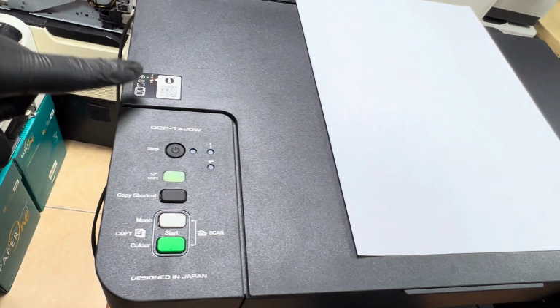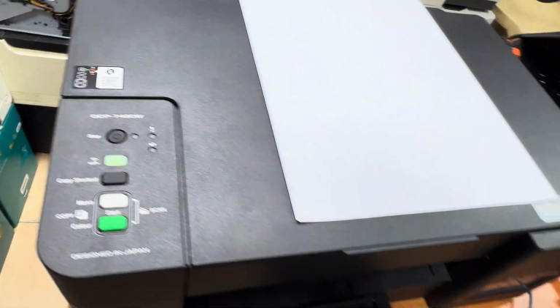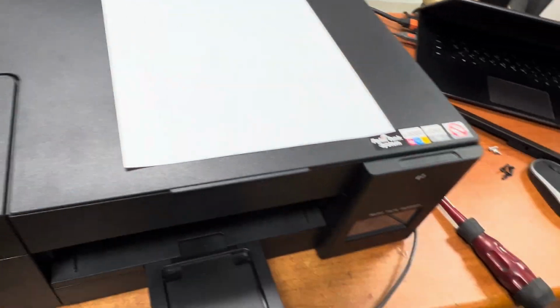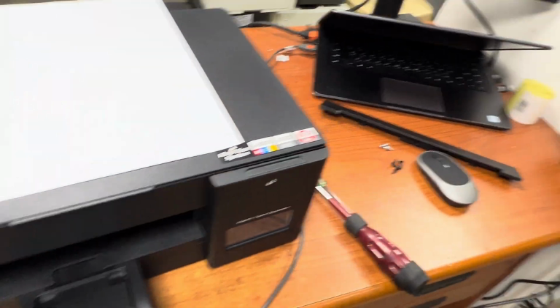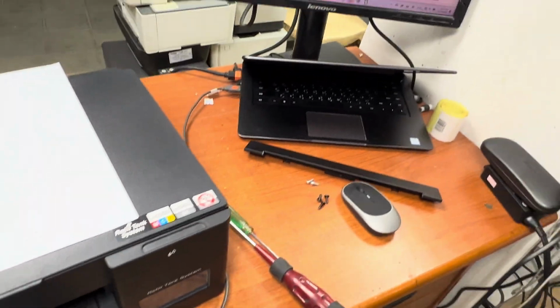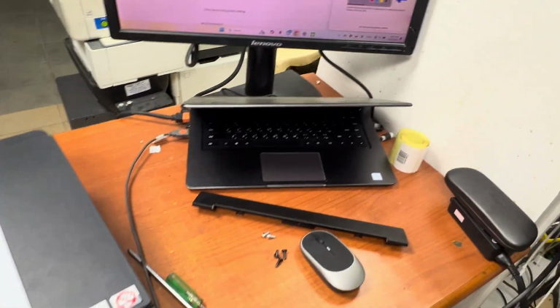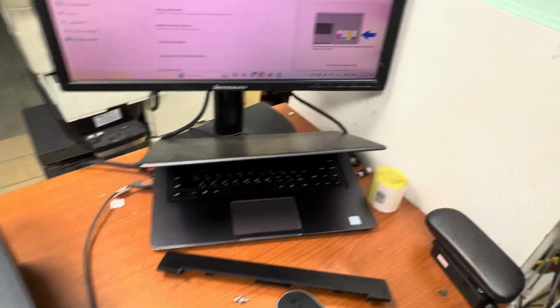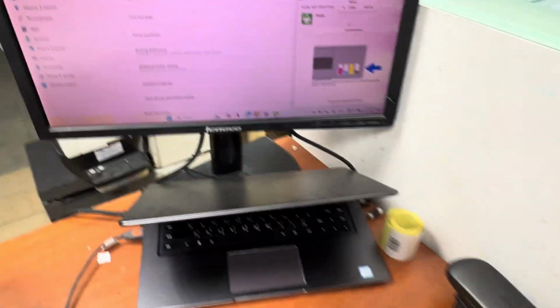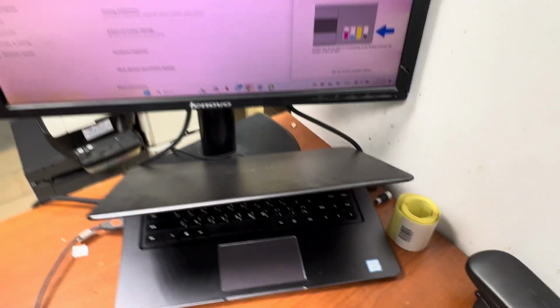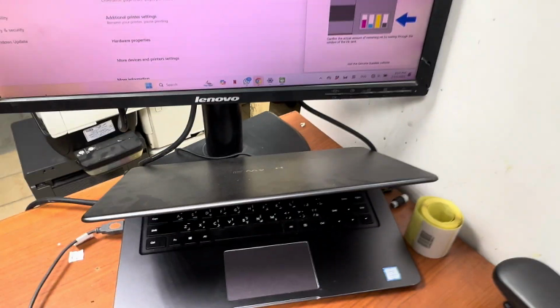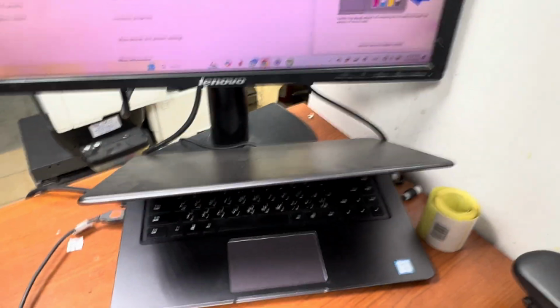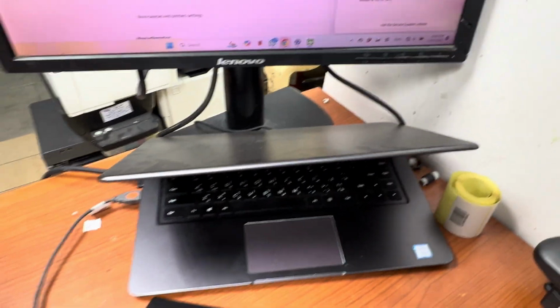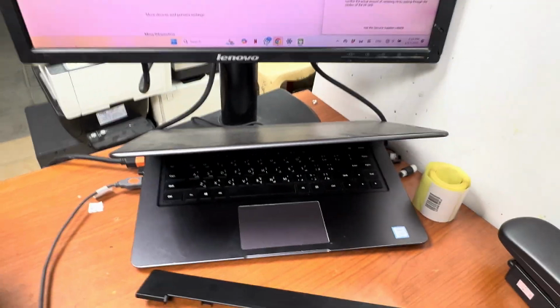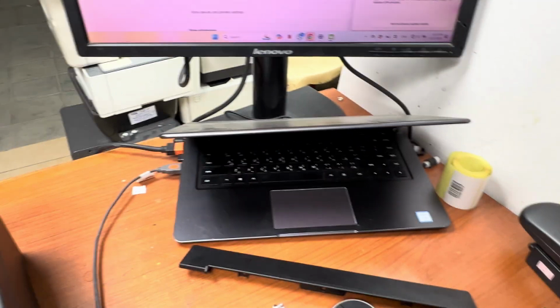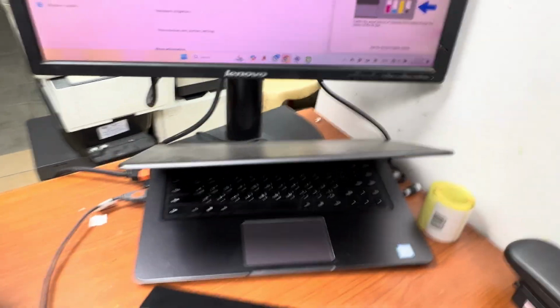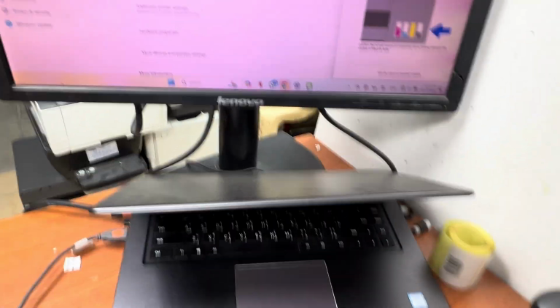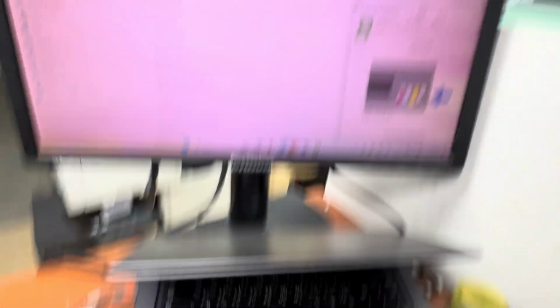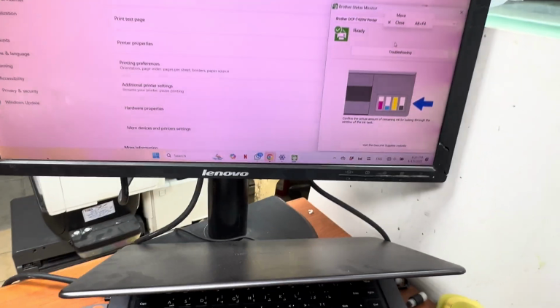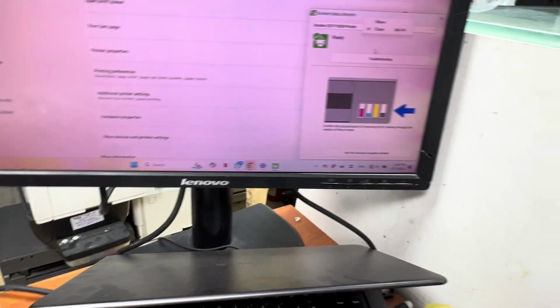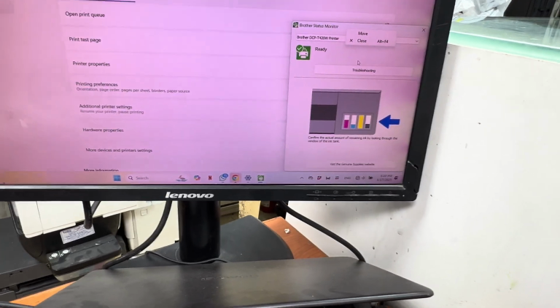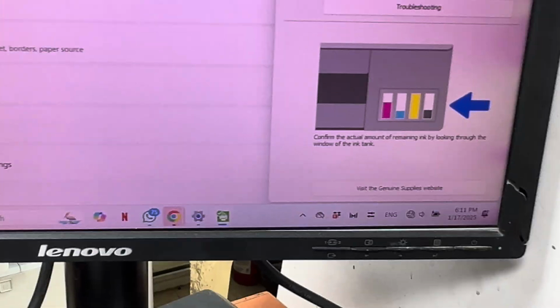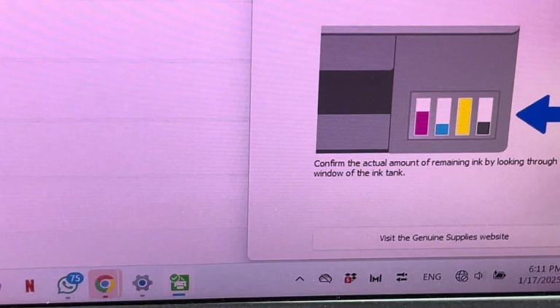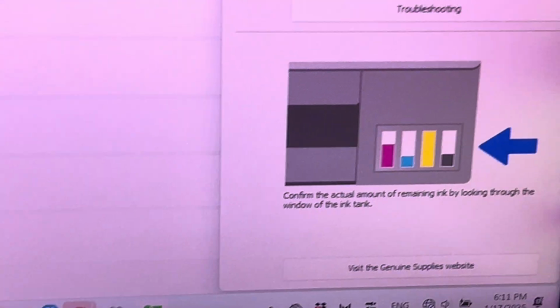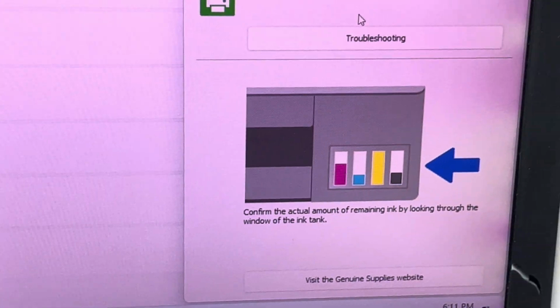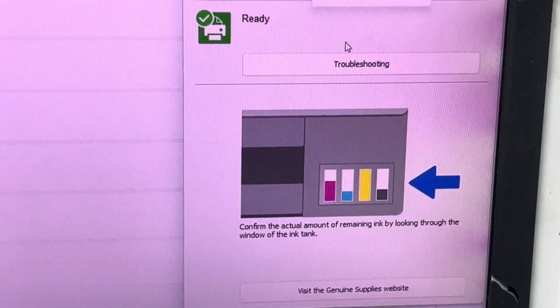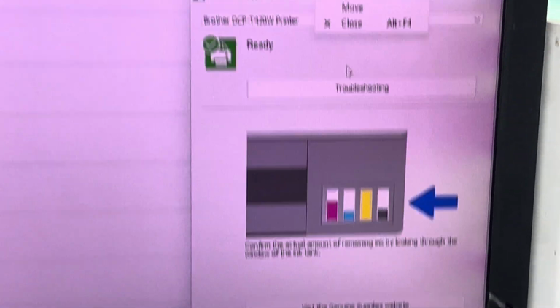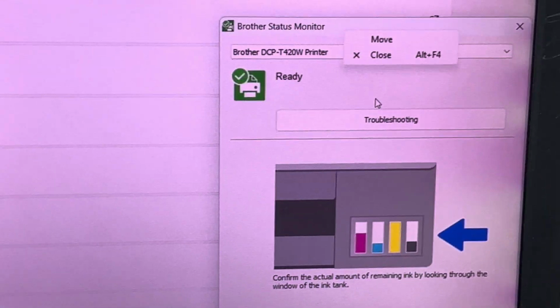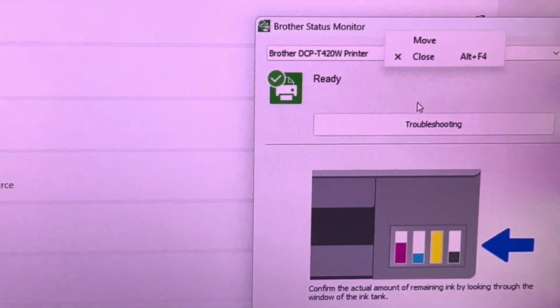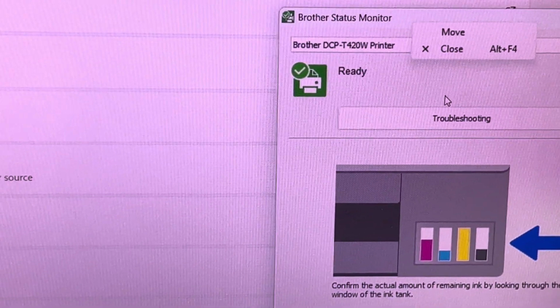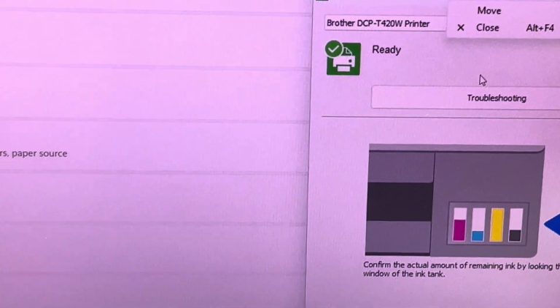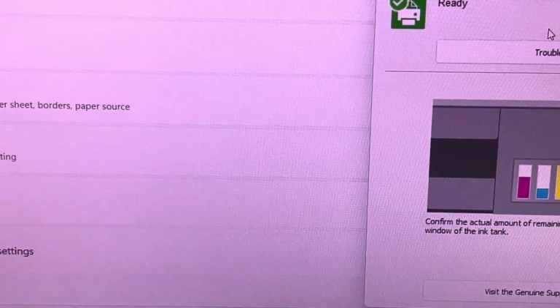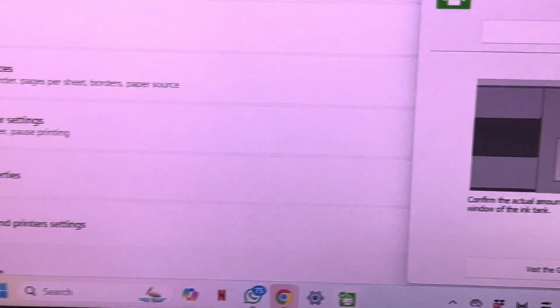There is no more paper jam error. If you look at the screen, it is showing the printer is ready. Here you can see it is showing the printer is ready.